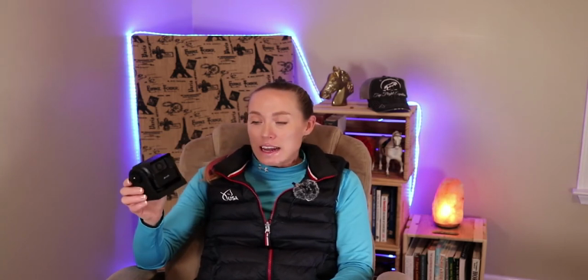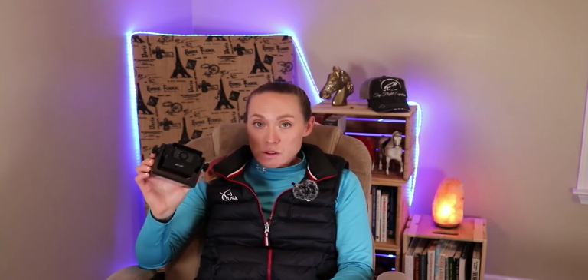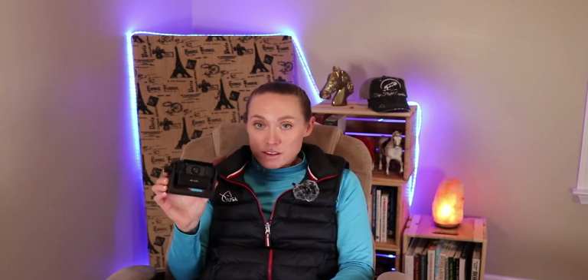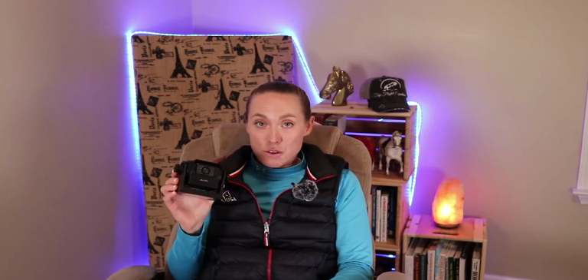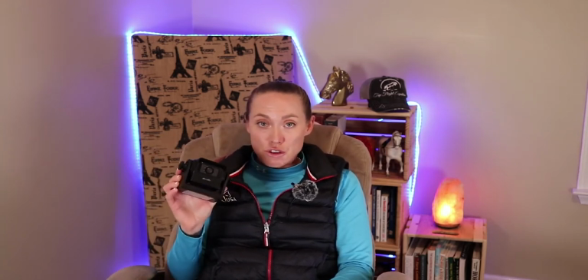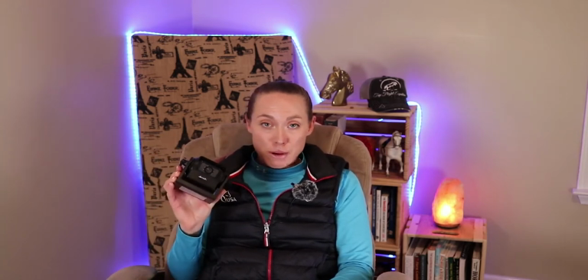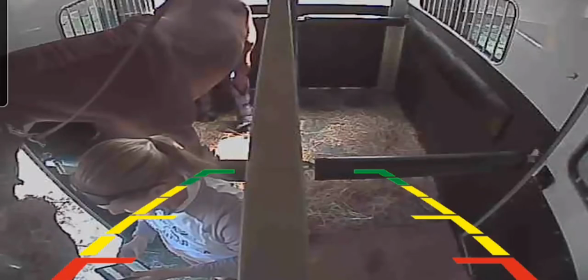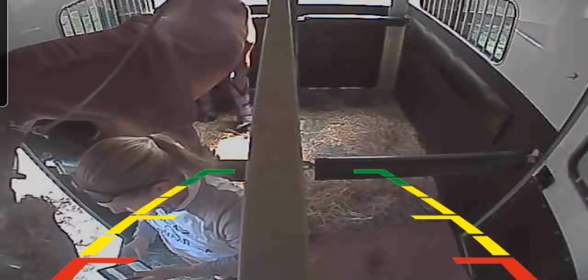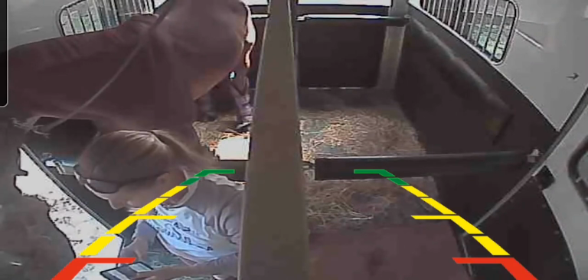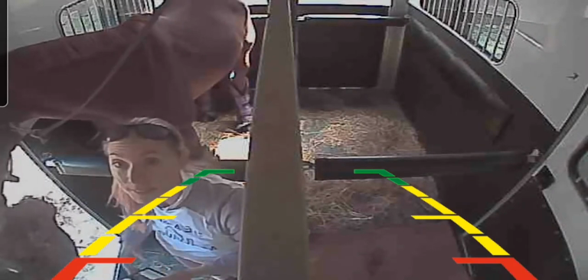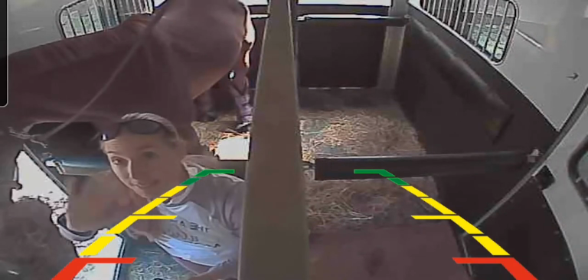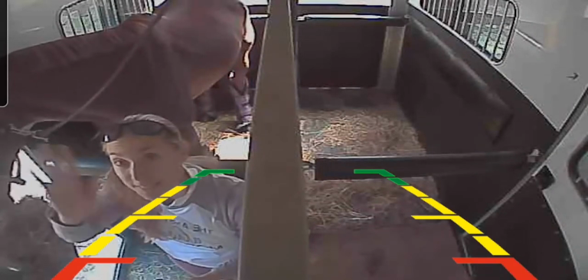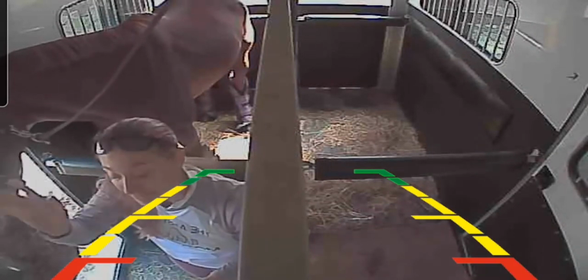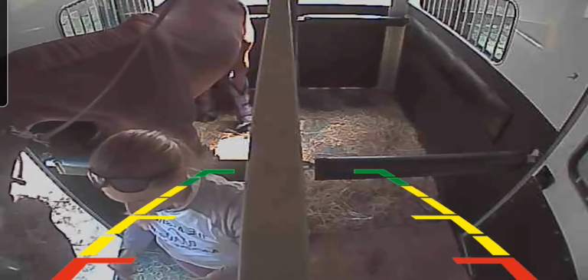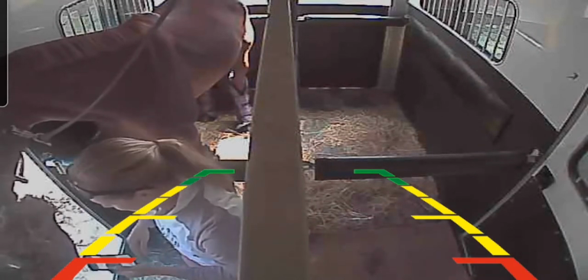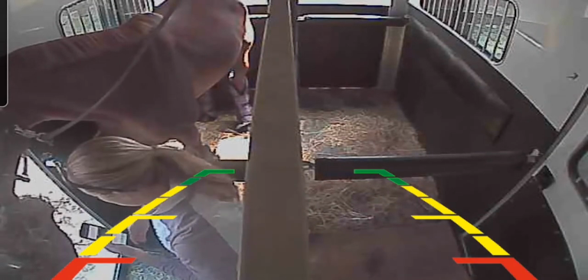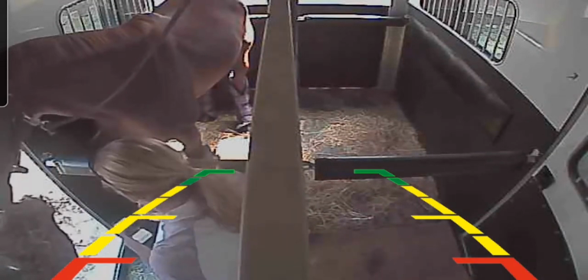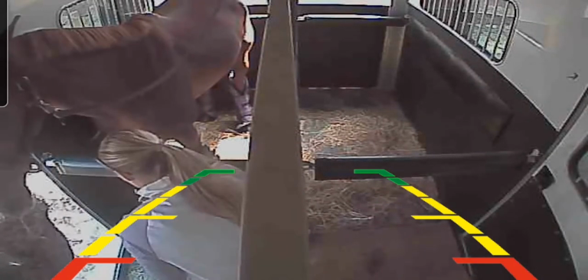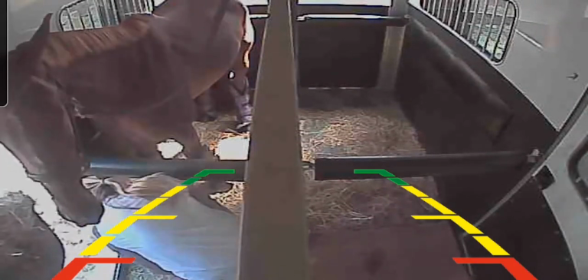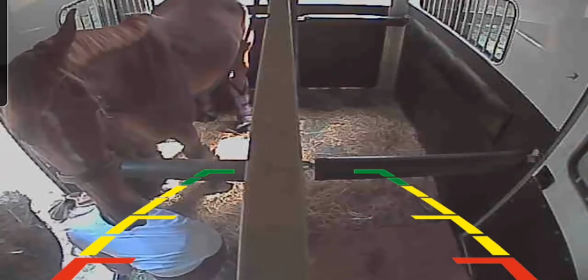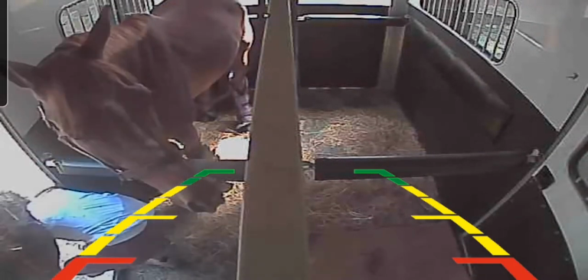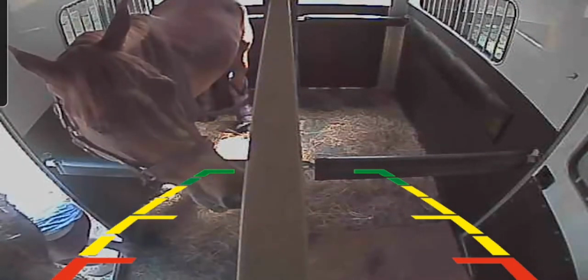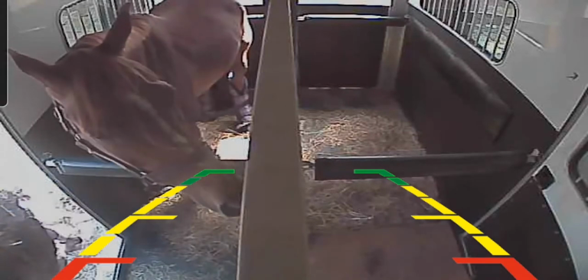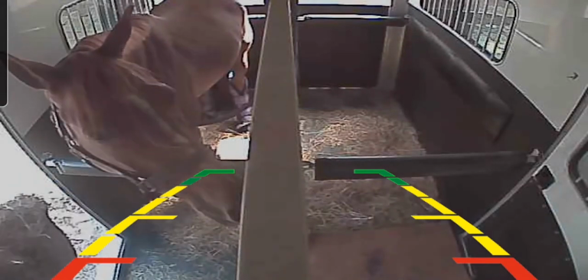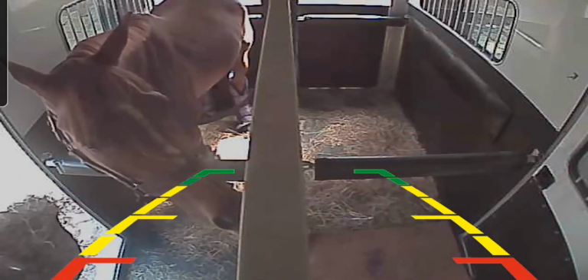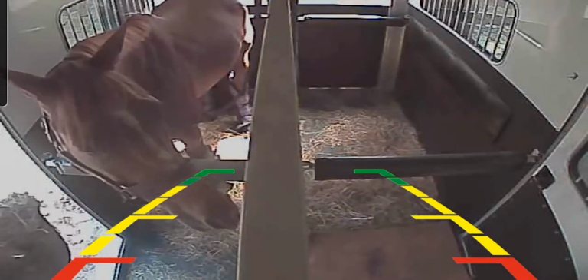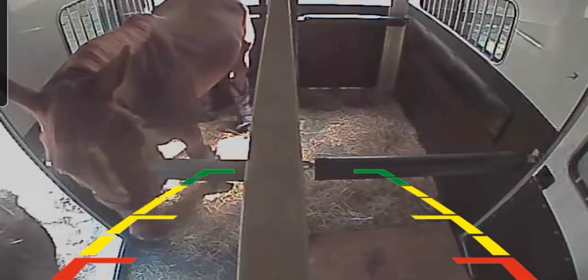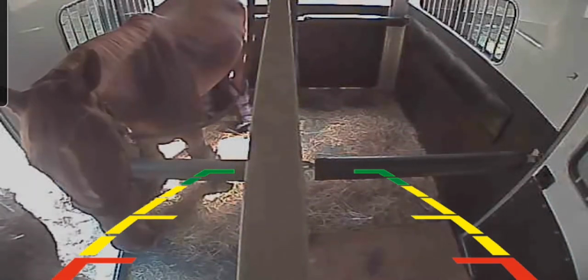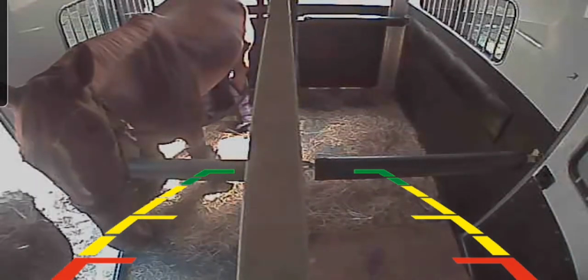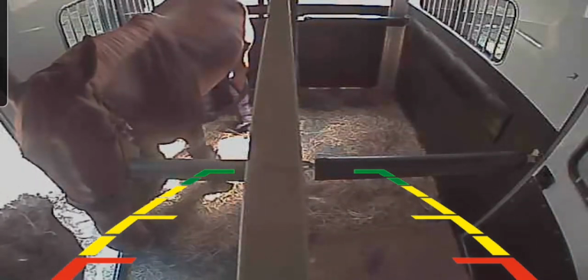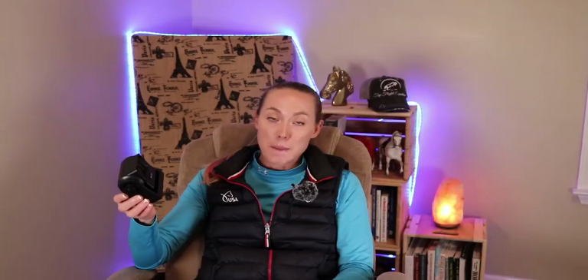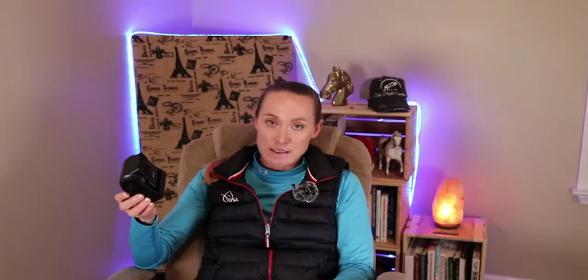I use this to check on my horses while I'm driving down the road. I just kind of put it in the front of the trailer and then I can keep an eye on them while I'm driving, which is the peace of mind on that is just amazing.